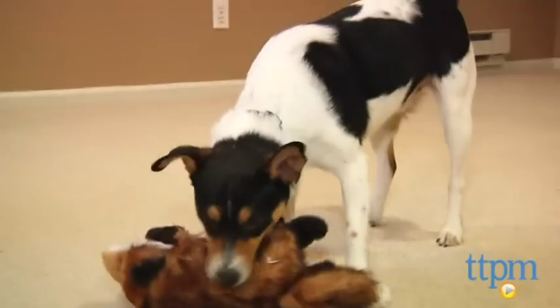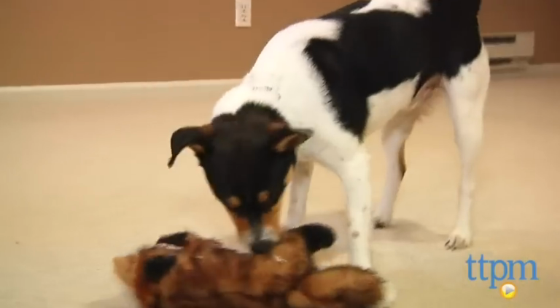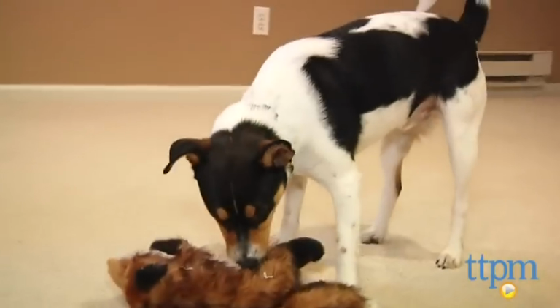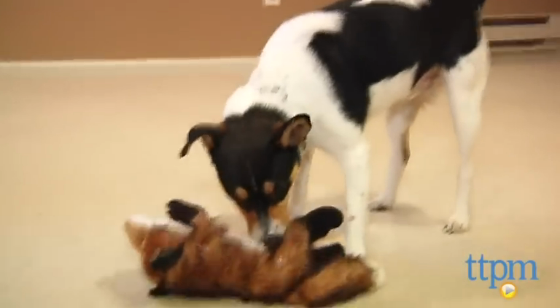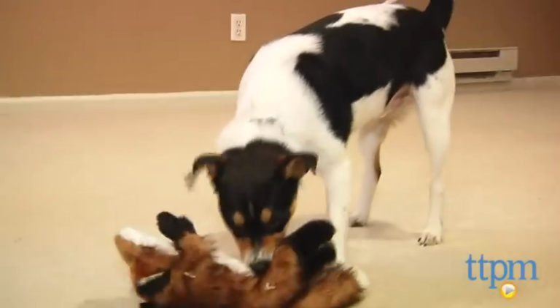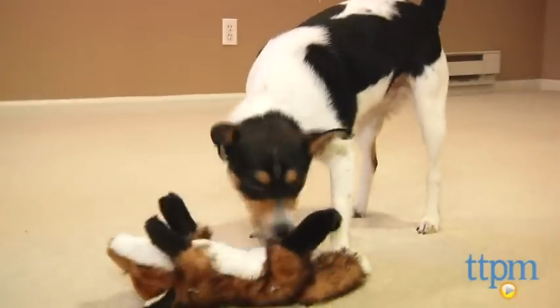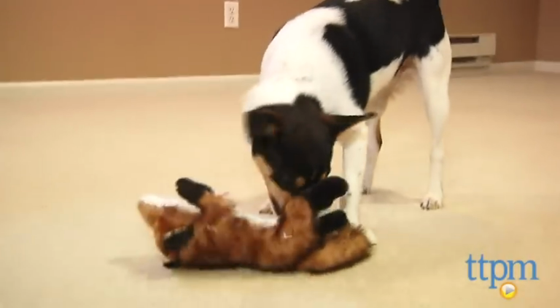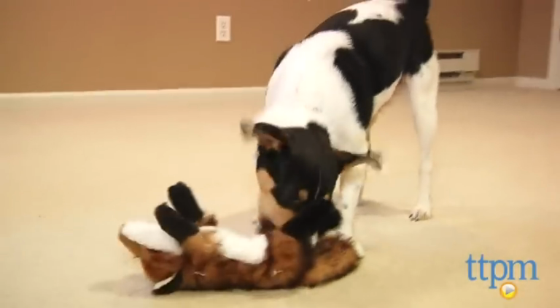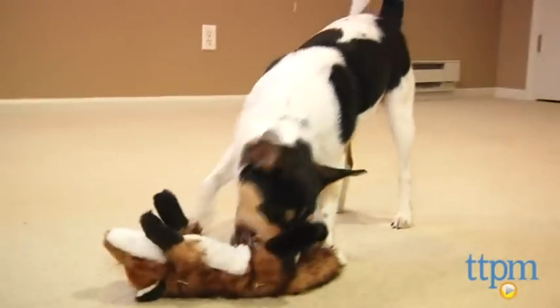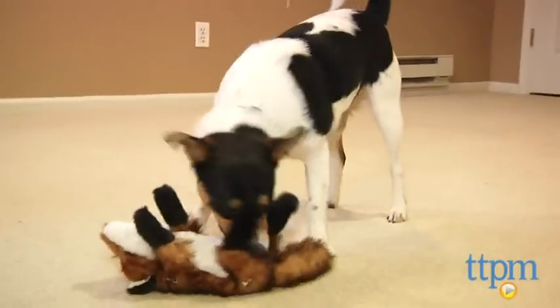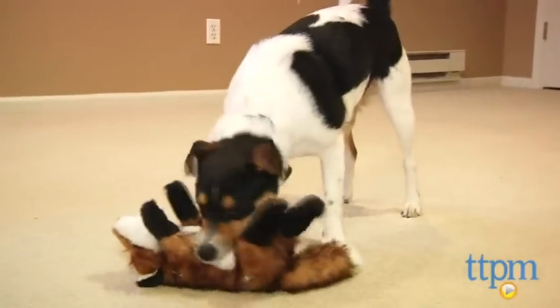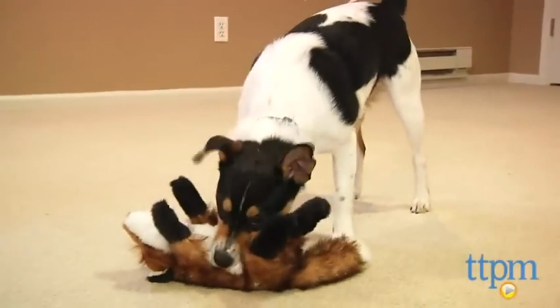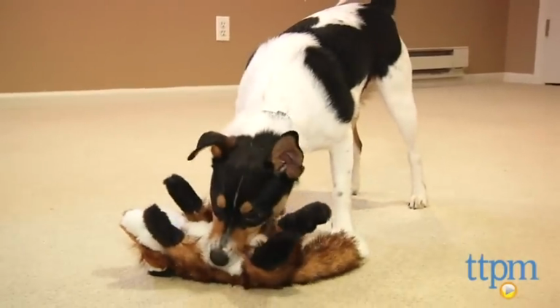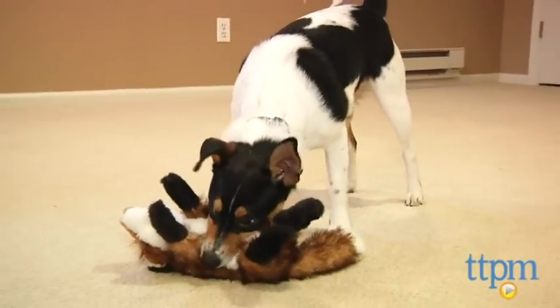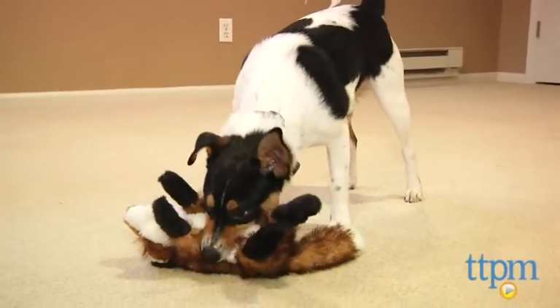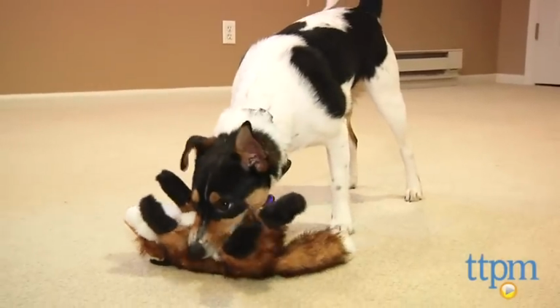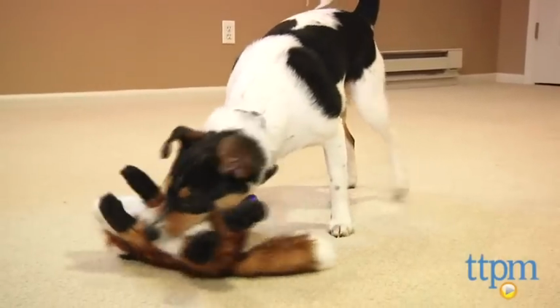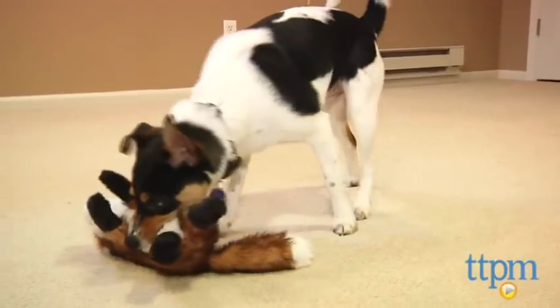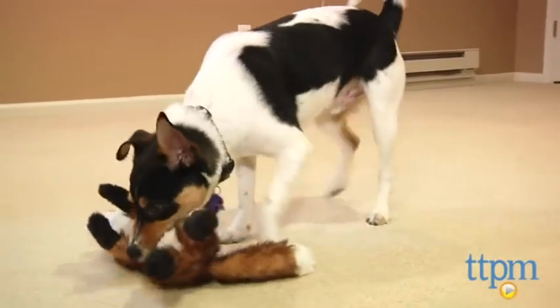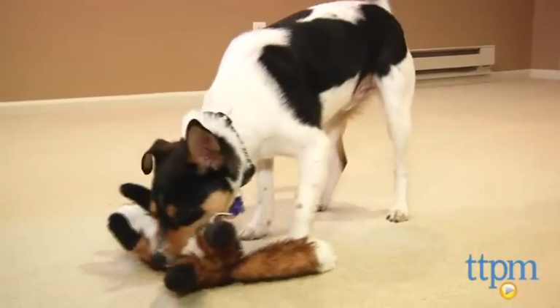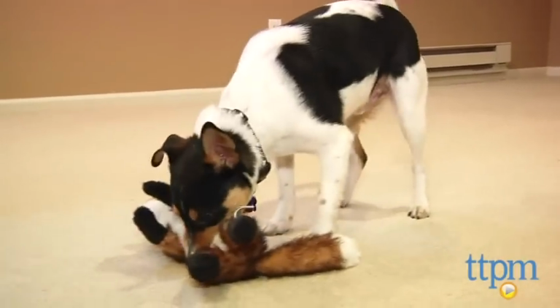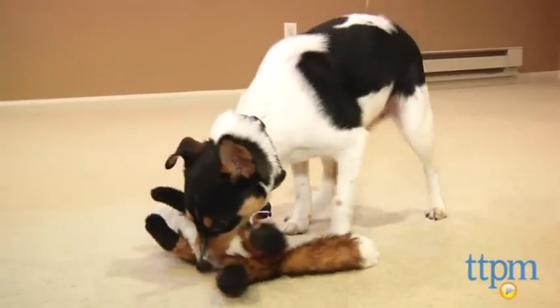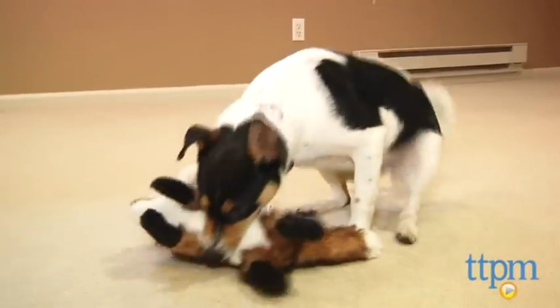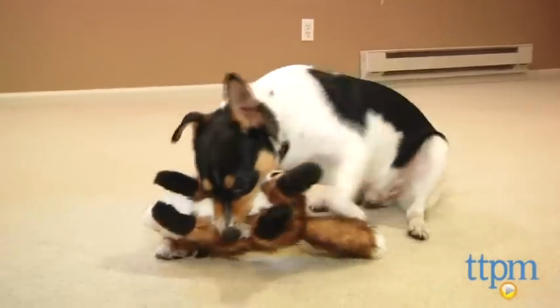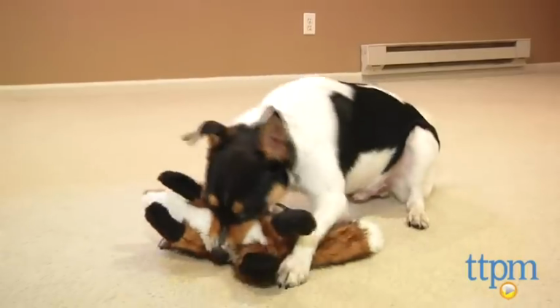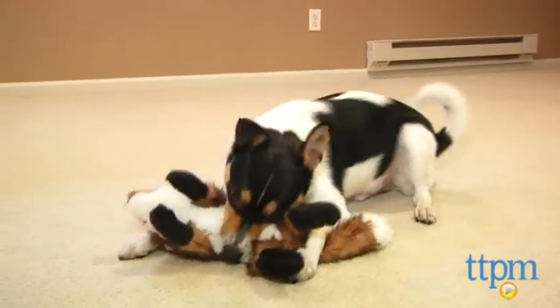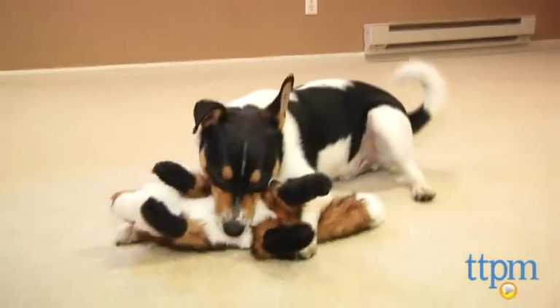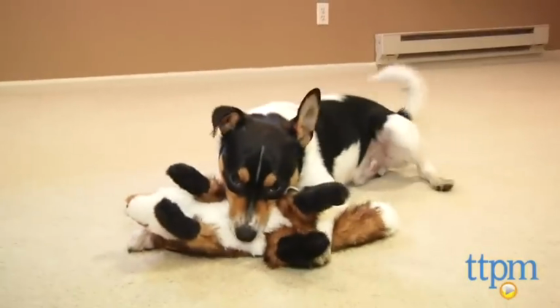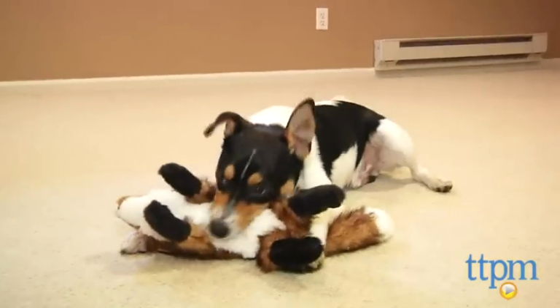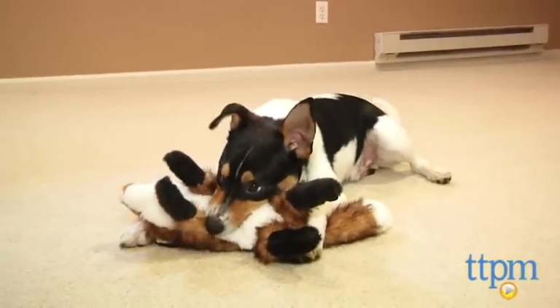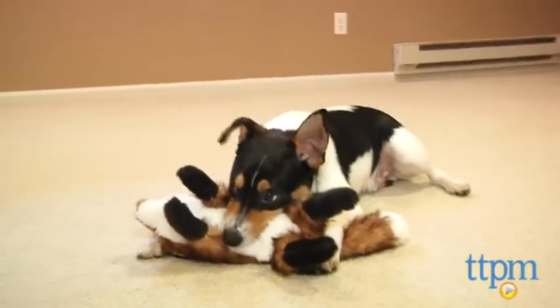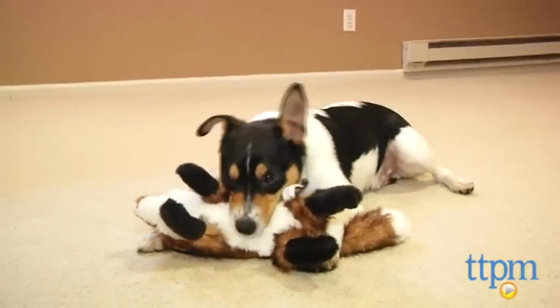But throw one of these little critters down and watch Fido get into a little shaking, a little tenderizing, and then some good old chewing.